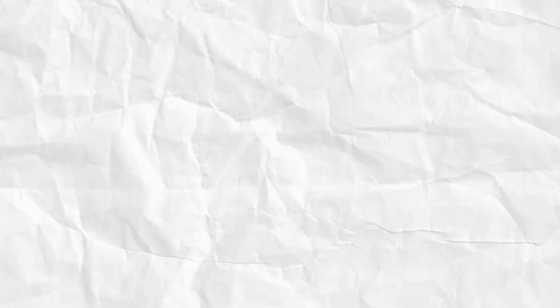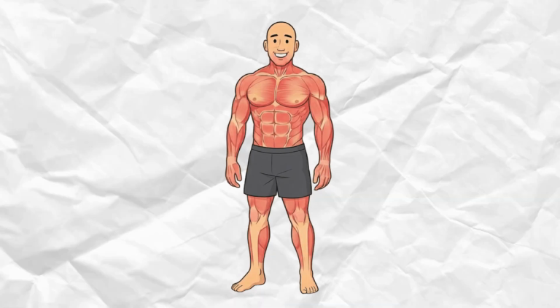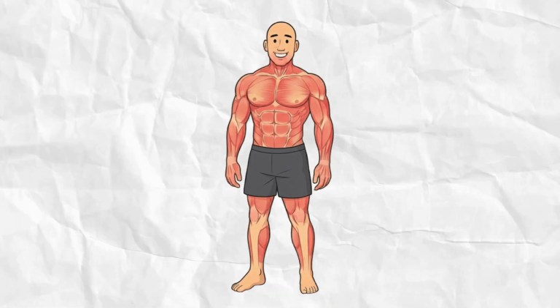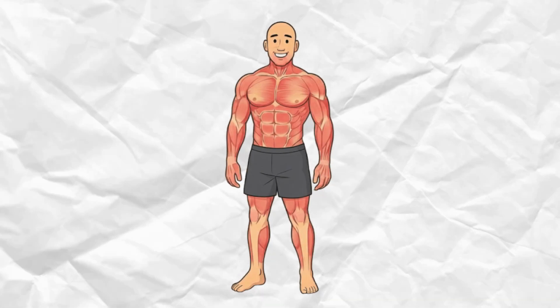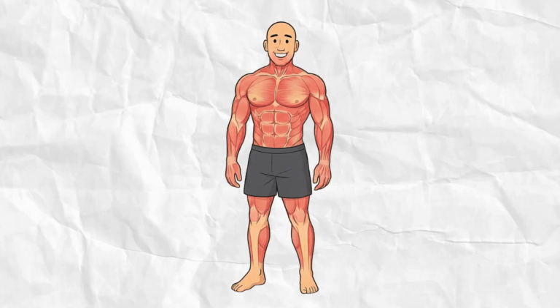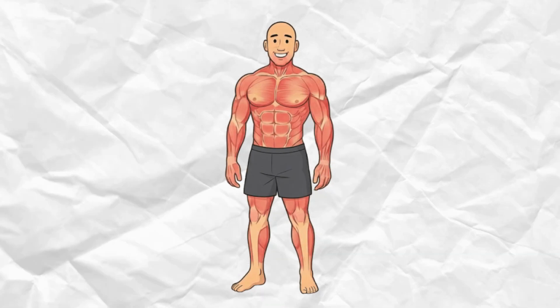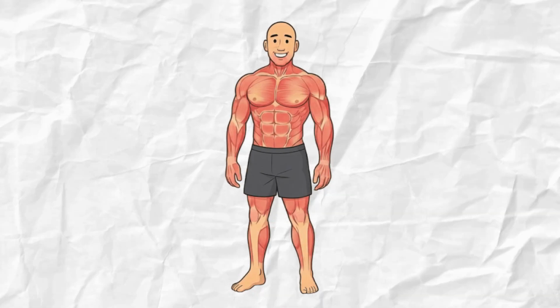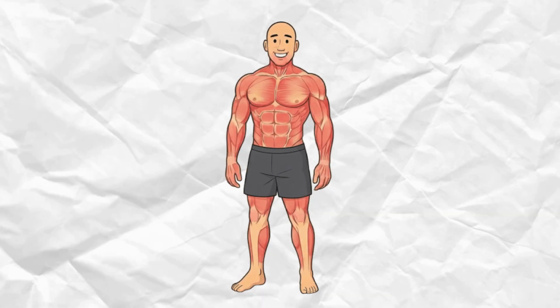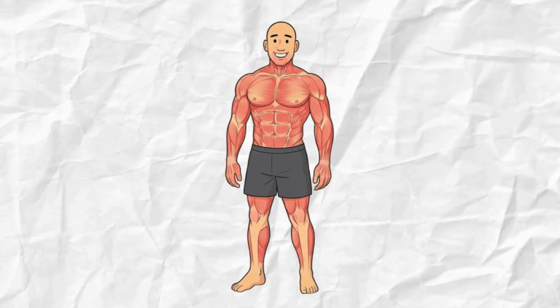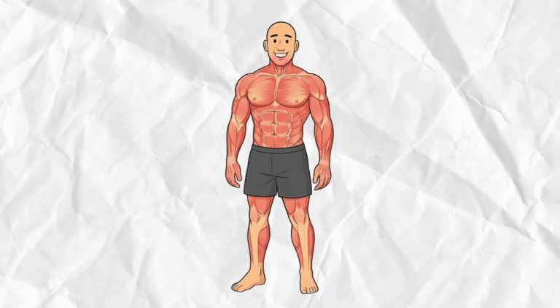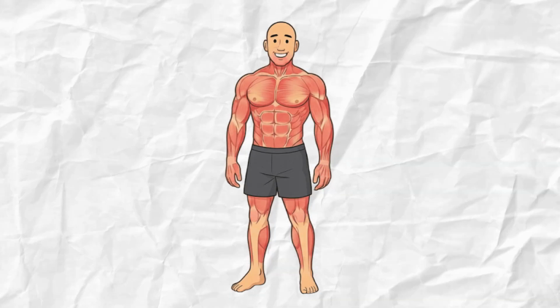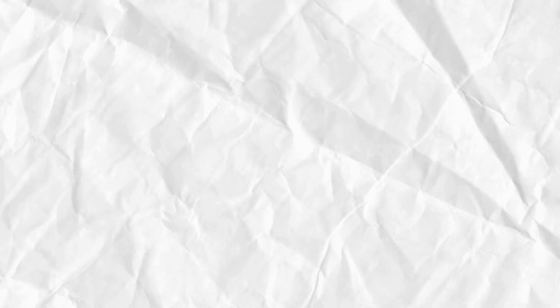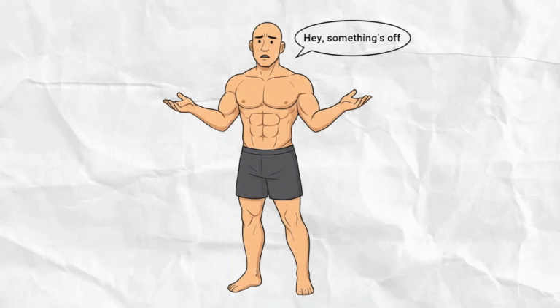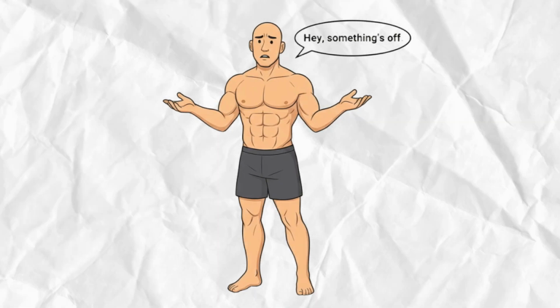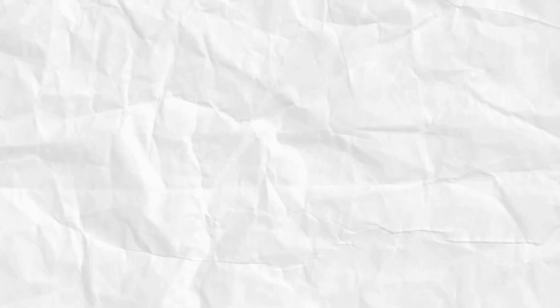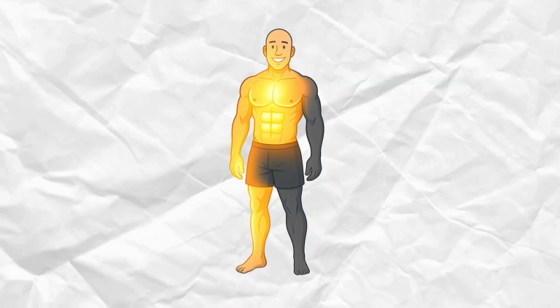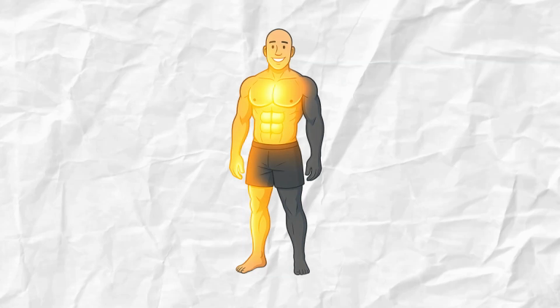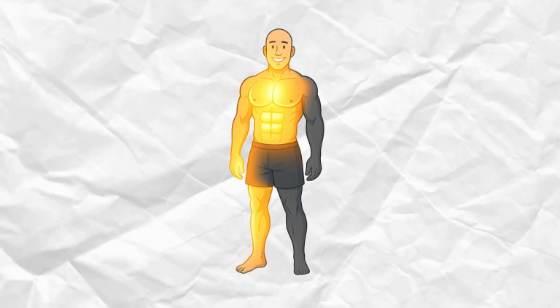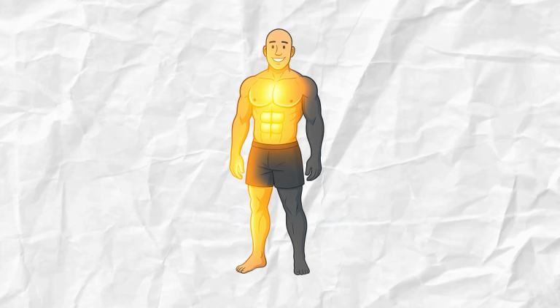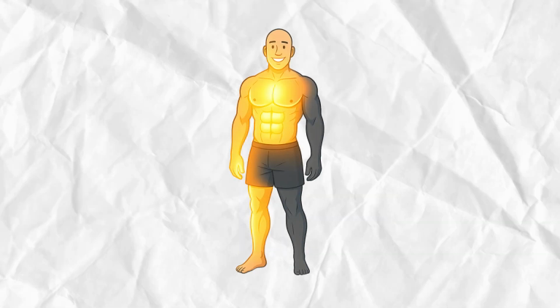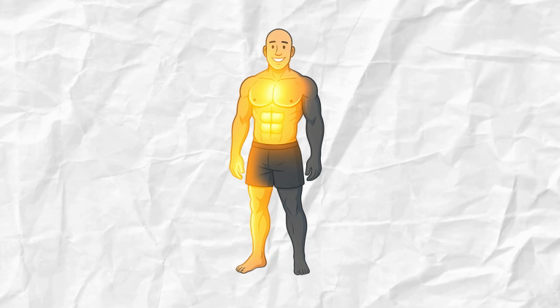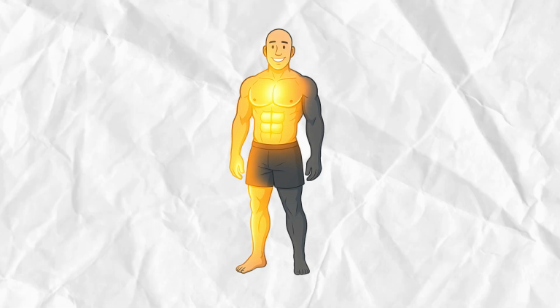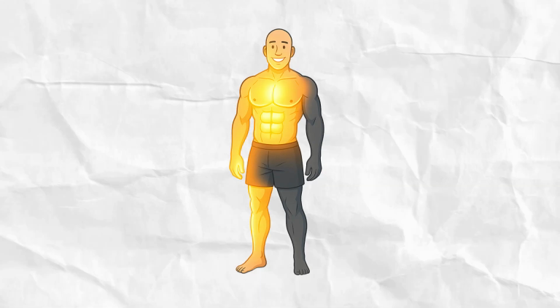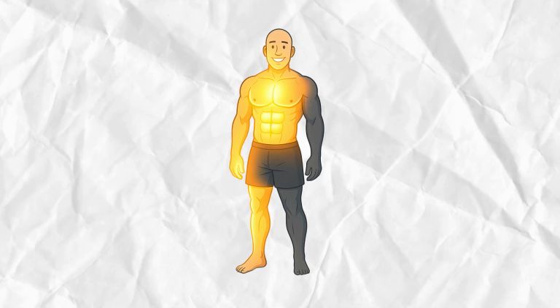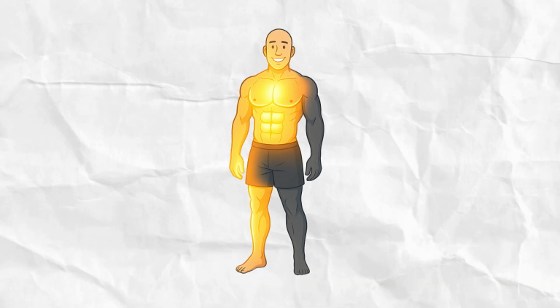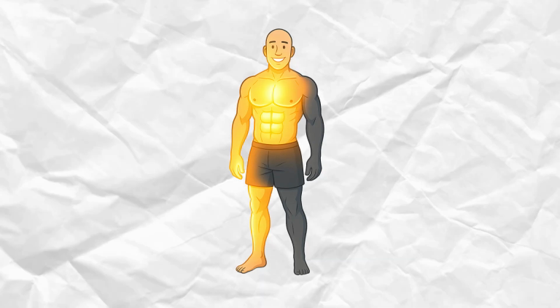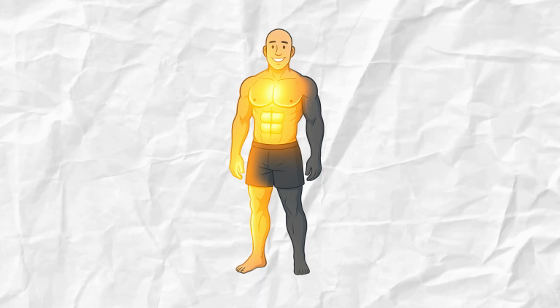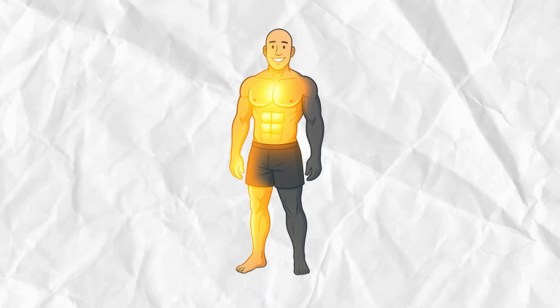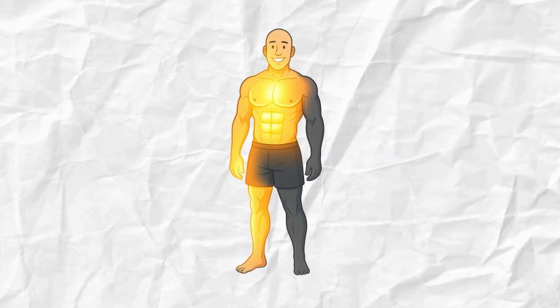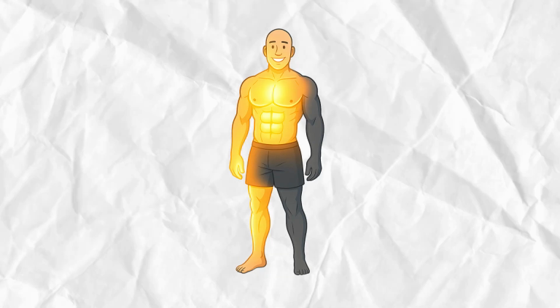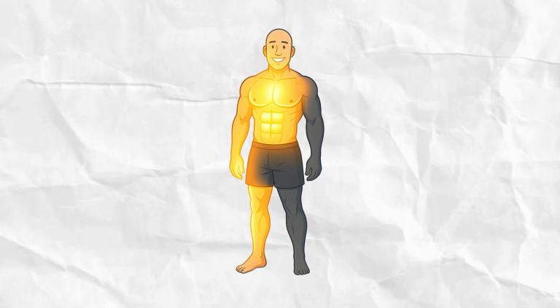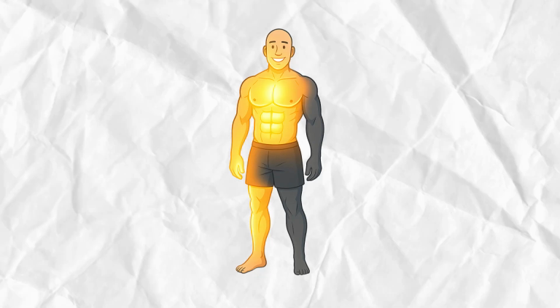Your lower back quietly steps in to compensate. That's when soreness hits — and it's not just muscle soreness. It's your body's way of saying something's off. What feels like progress is actually your anterior chain, the front side, outpacing your posterior chain, the back side. And that's the first seed of imbalance.